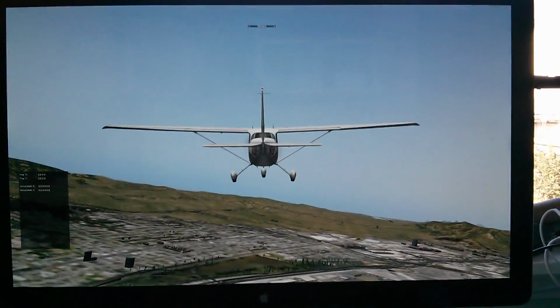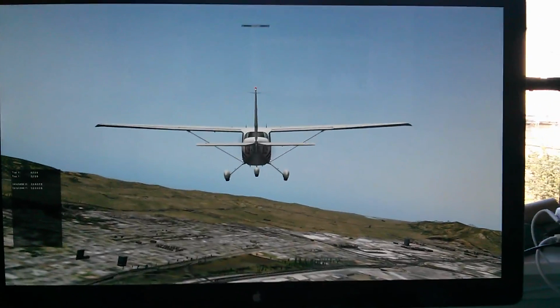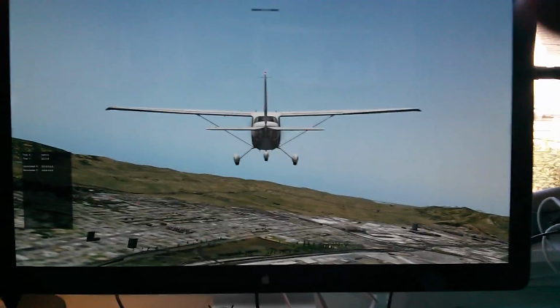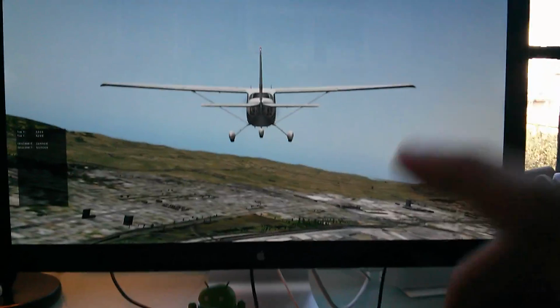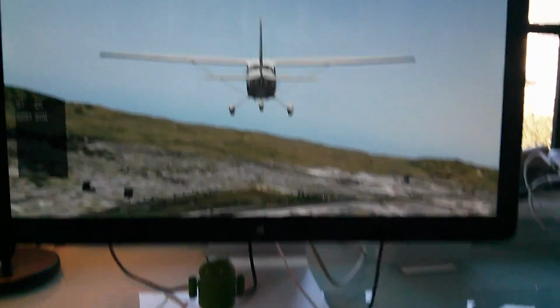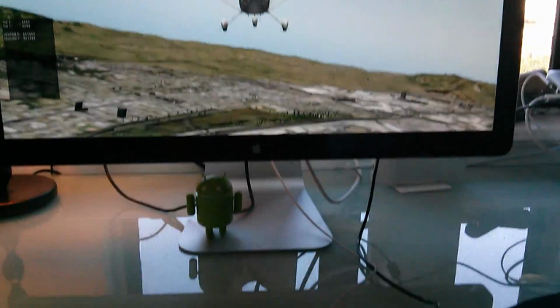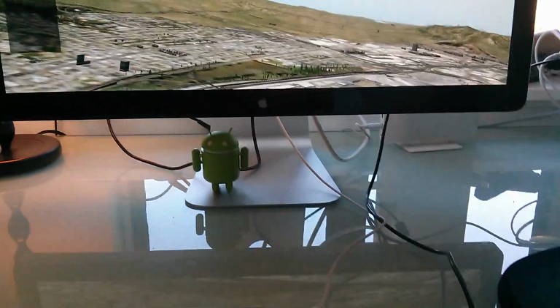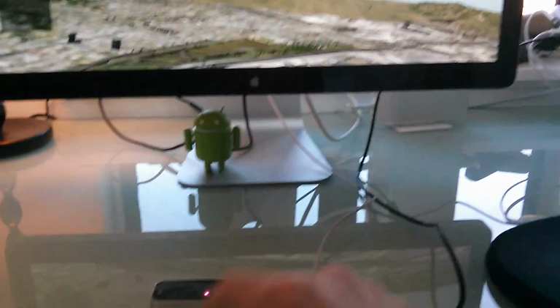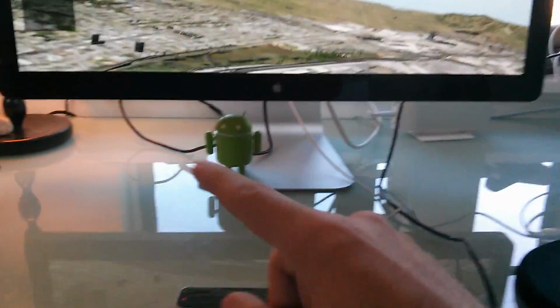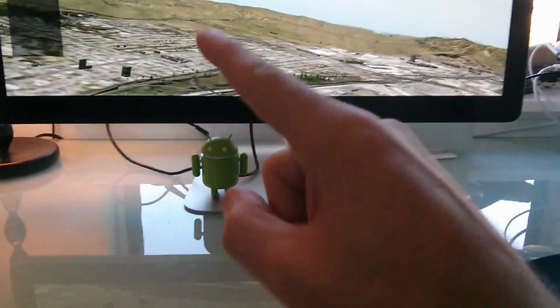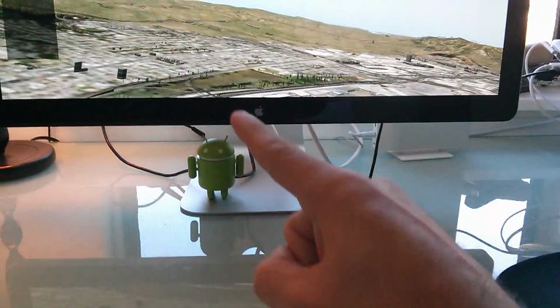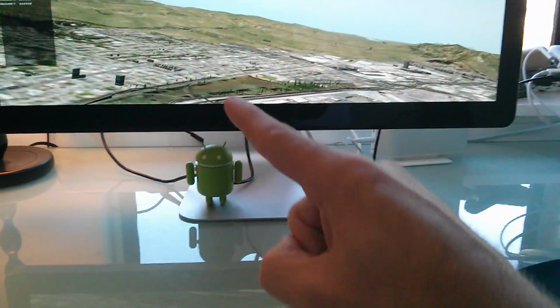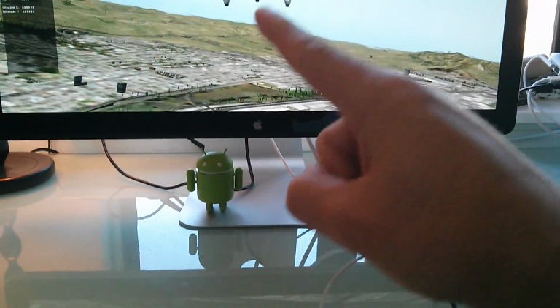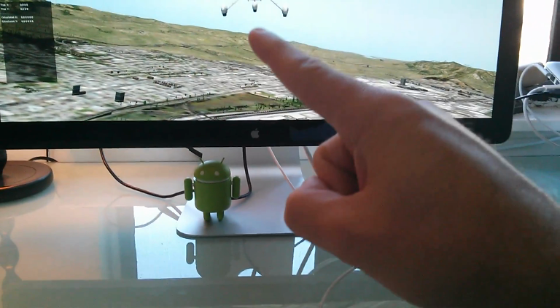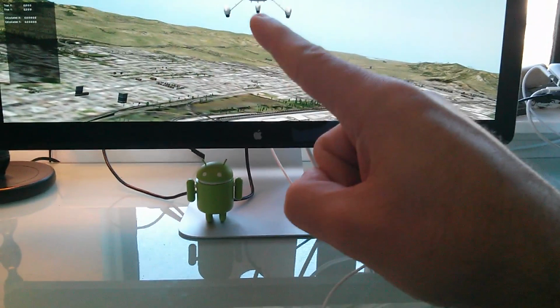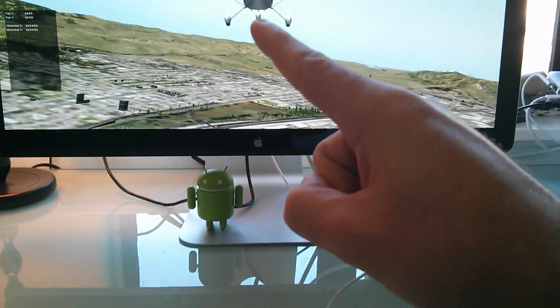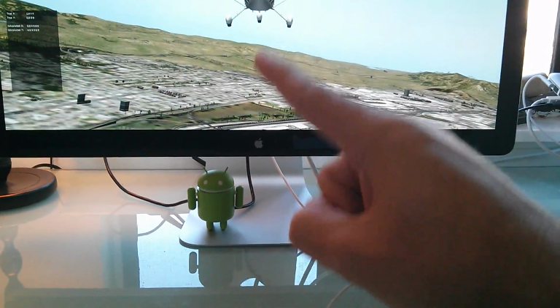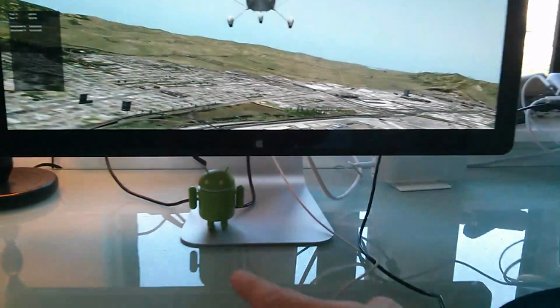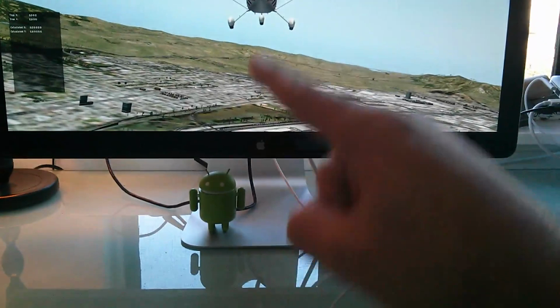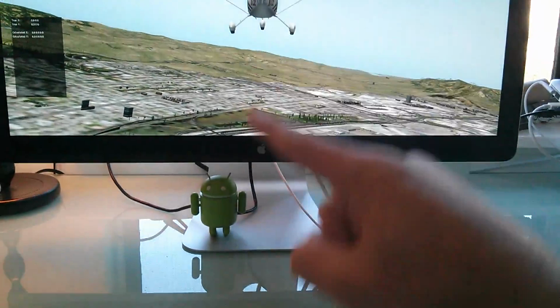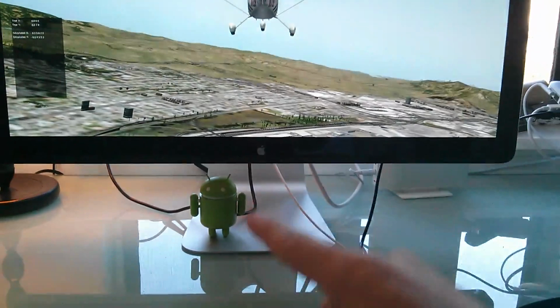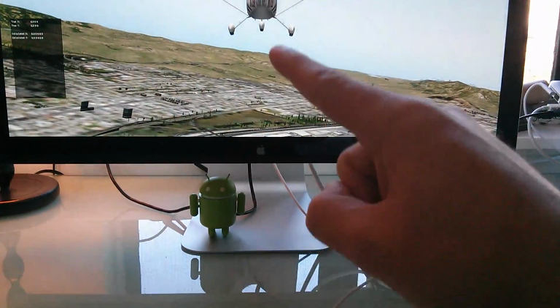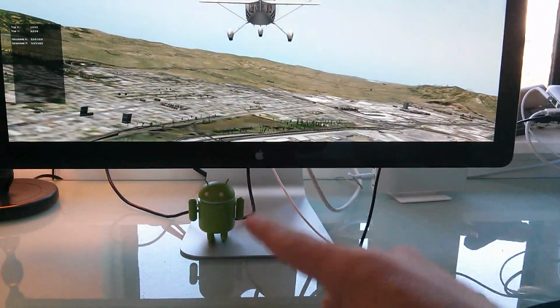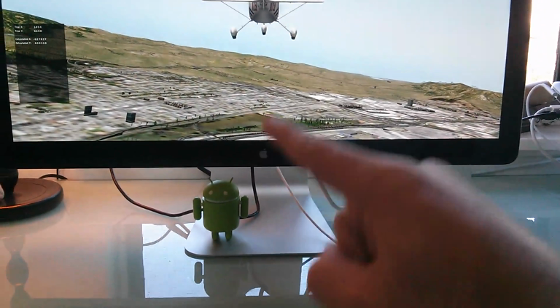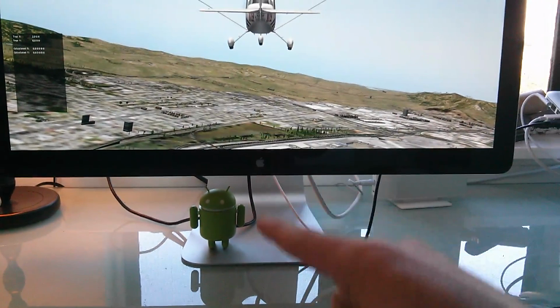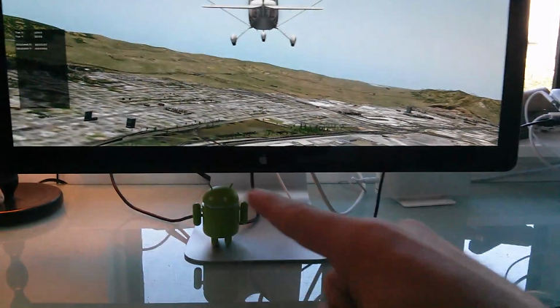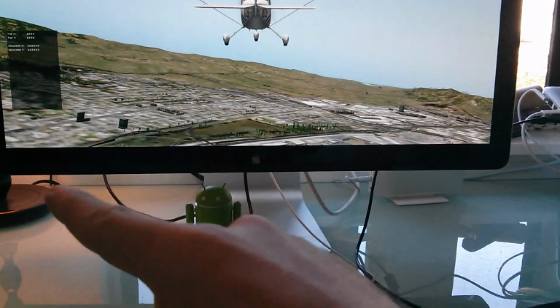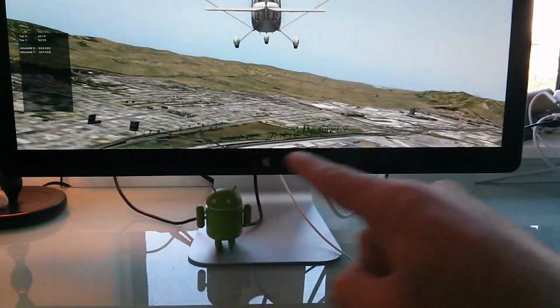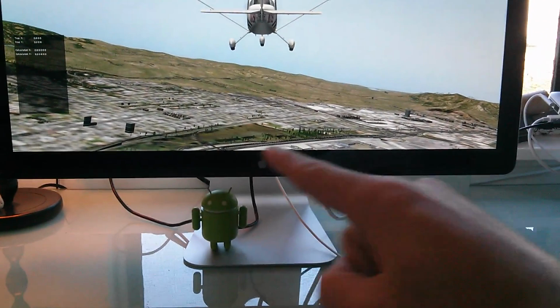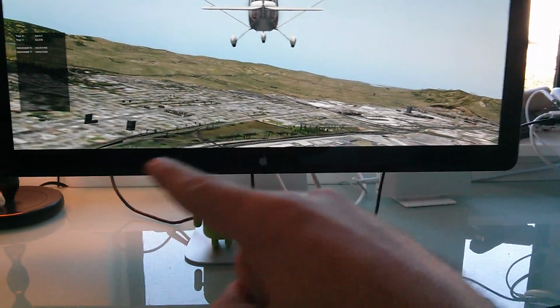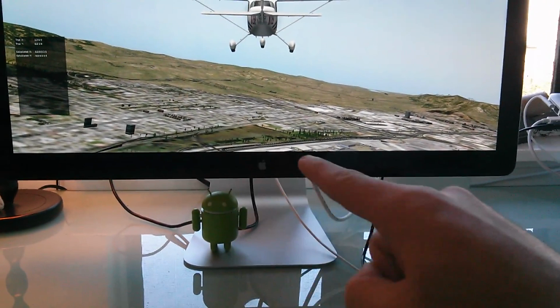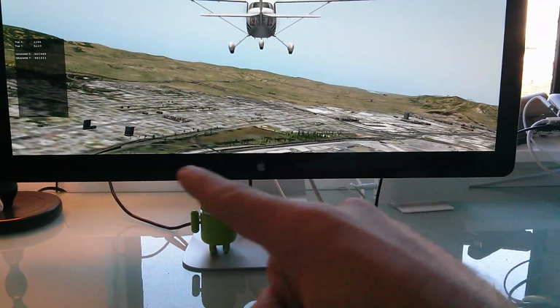At the moment I only have it set so that you have to control with a pointed finger — up and down controls your pitch, and left and right controls your roll.